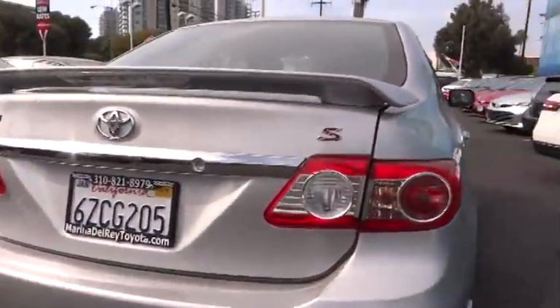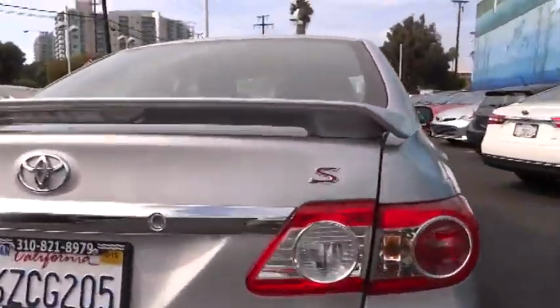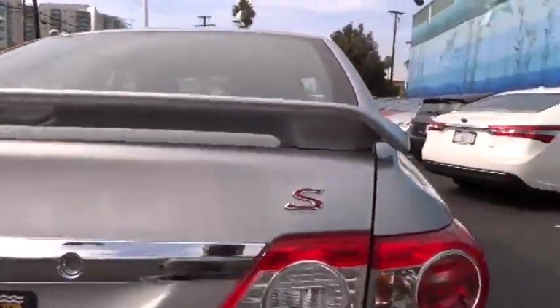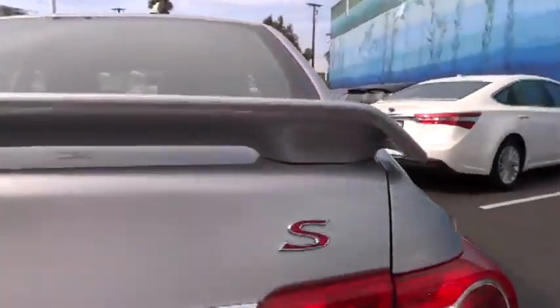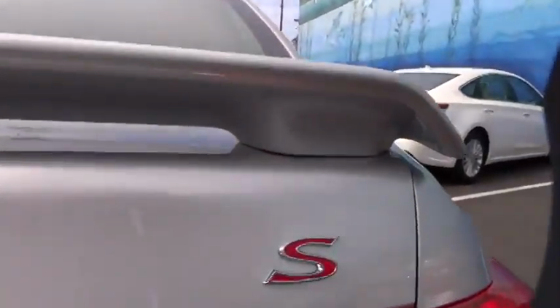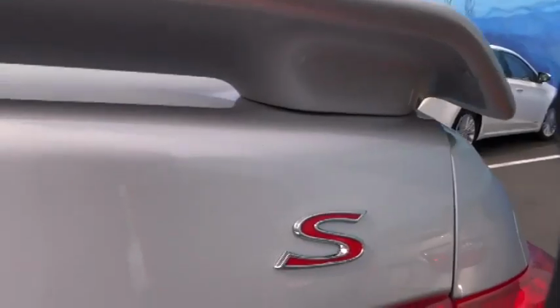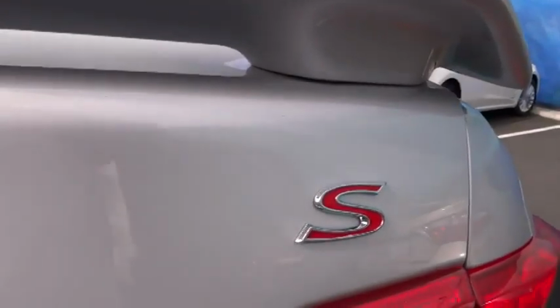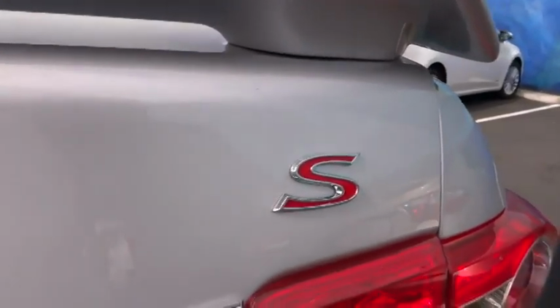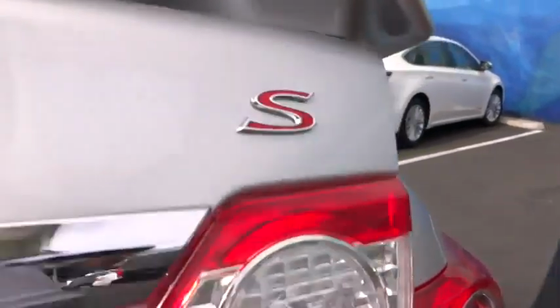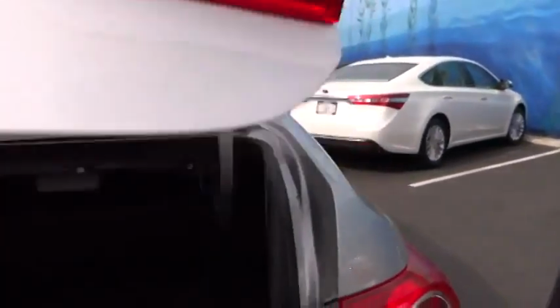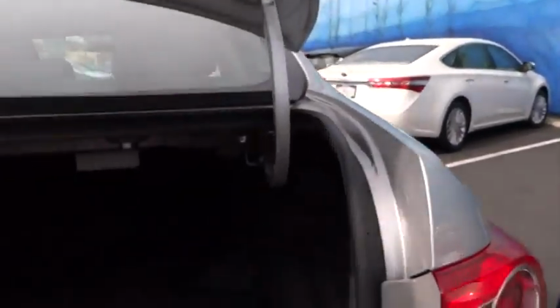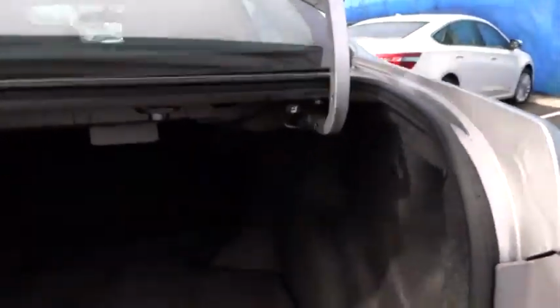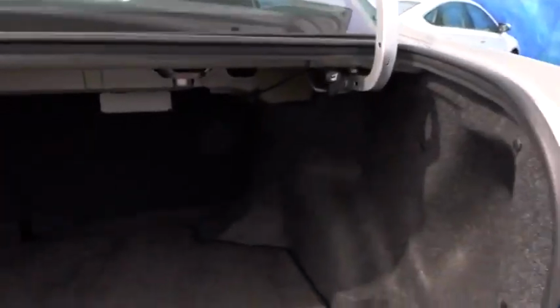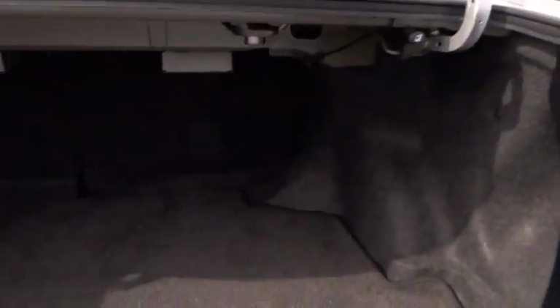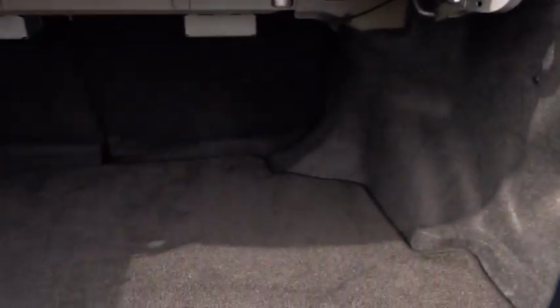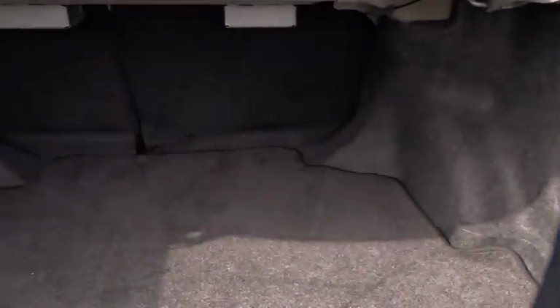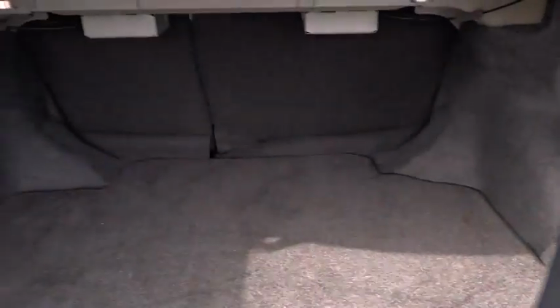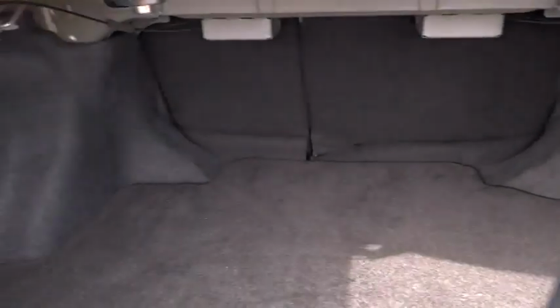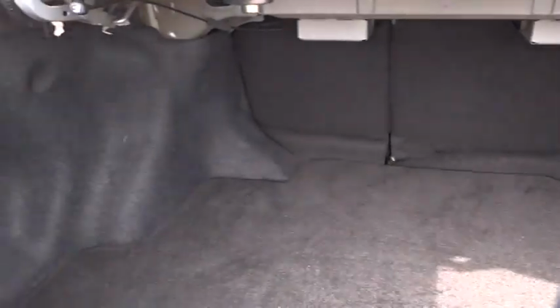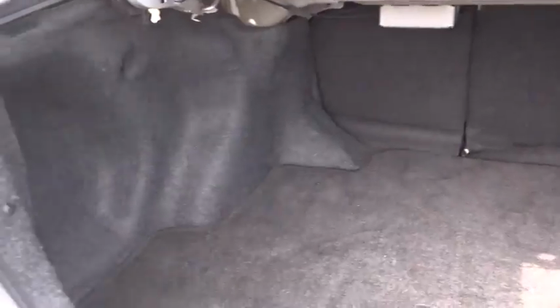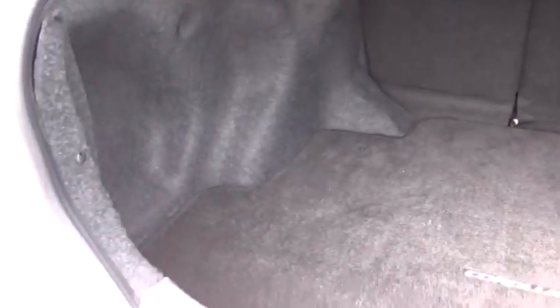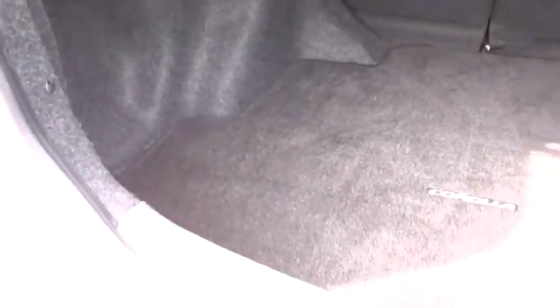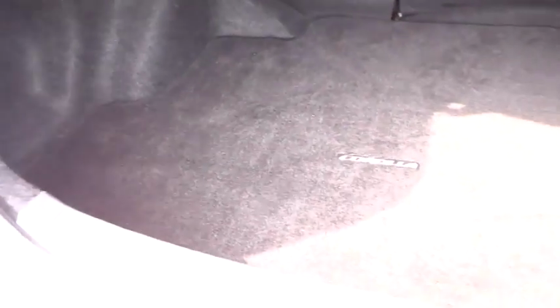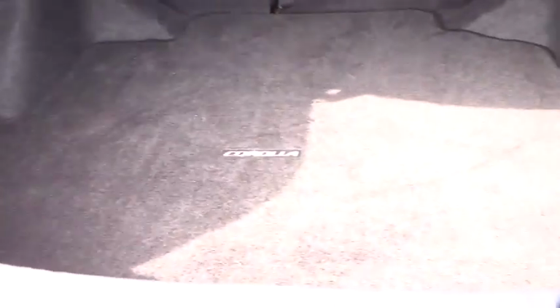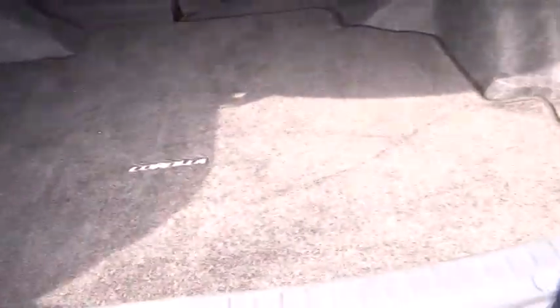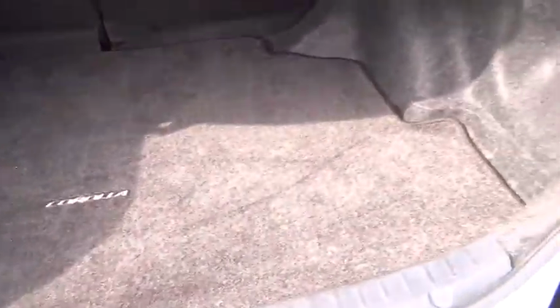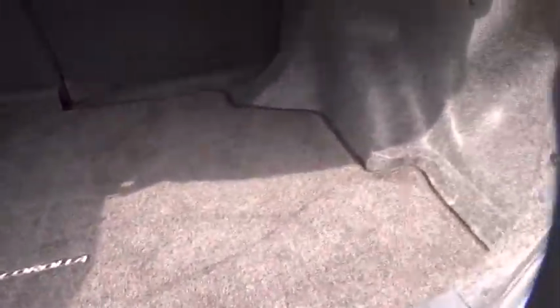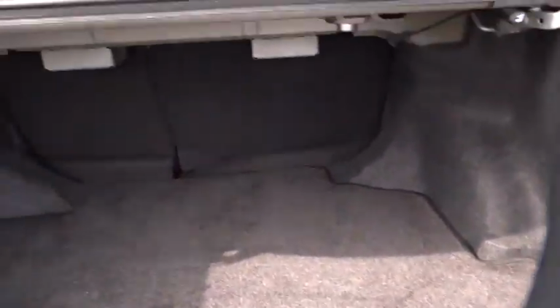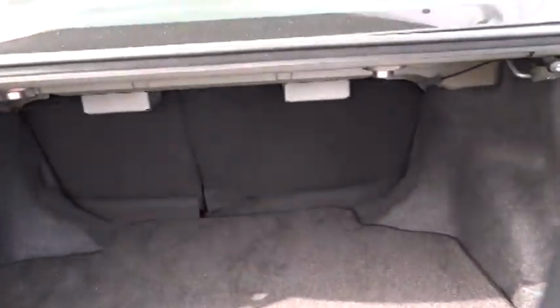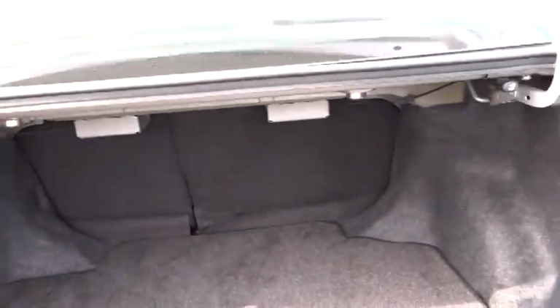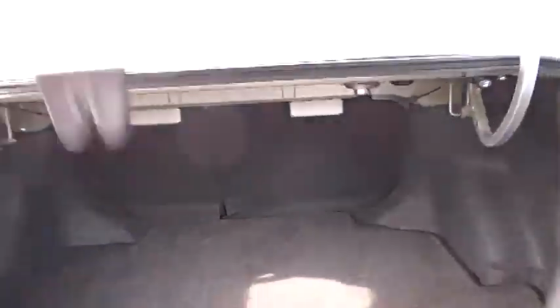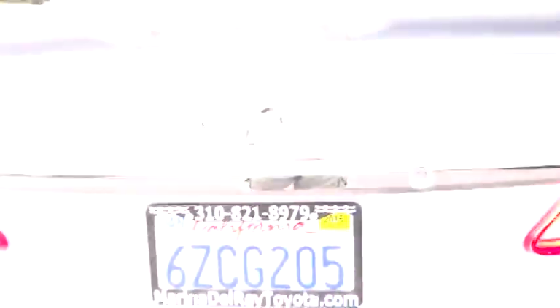Here are some of this vehicle's great options: traction control, dual front airbags, alloy wheels, air conditioning, keyless entry, automatic stability control, and cruise control.